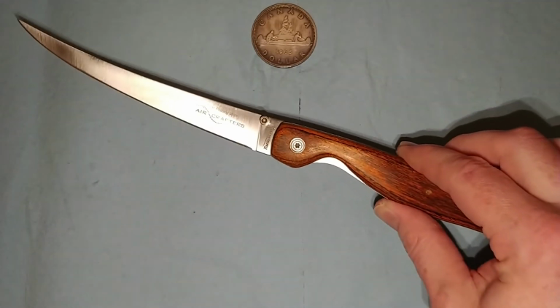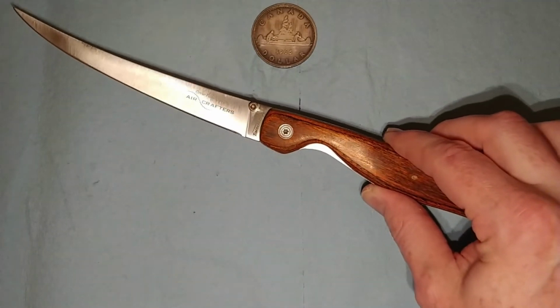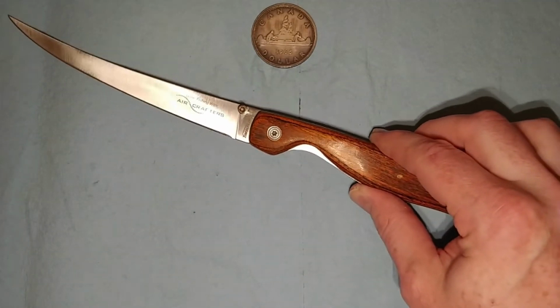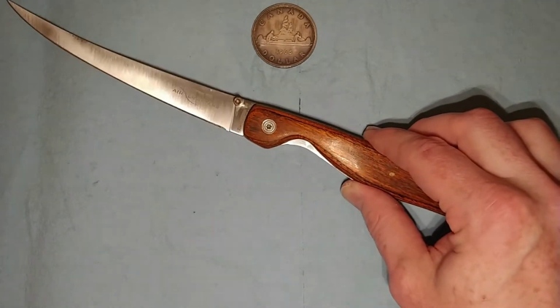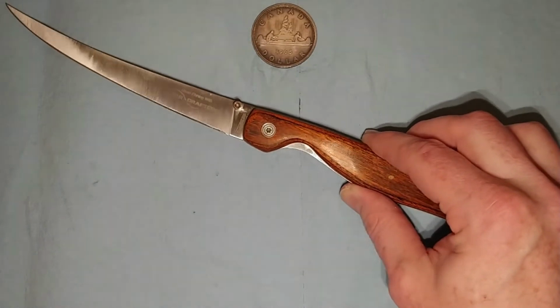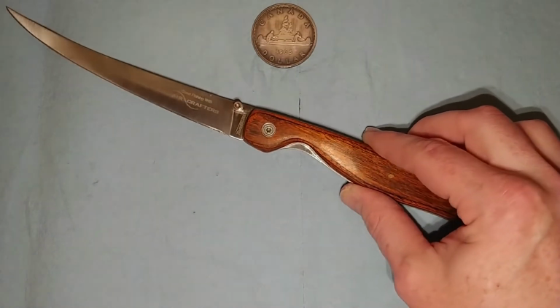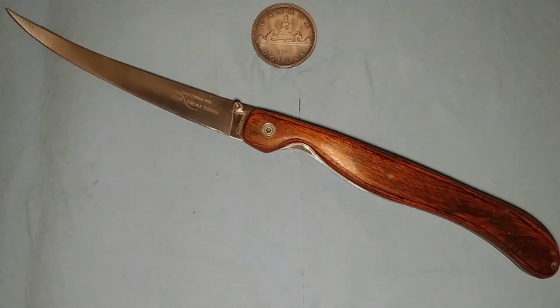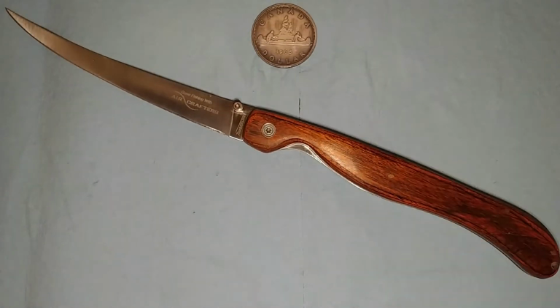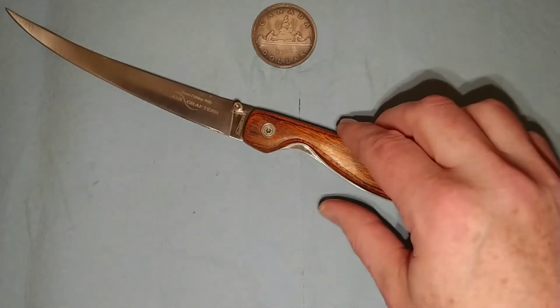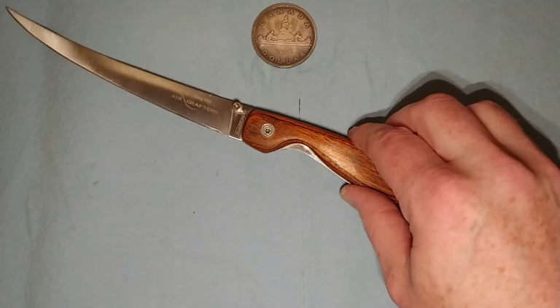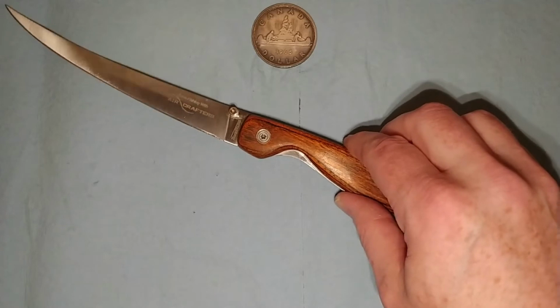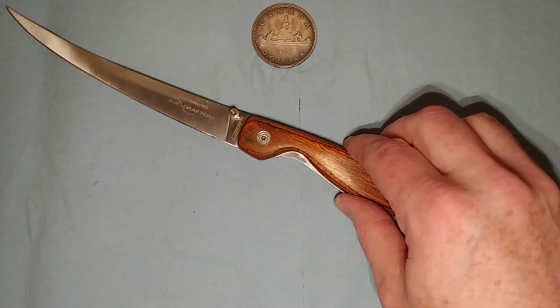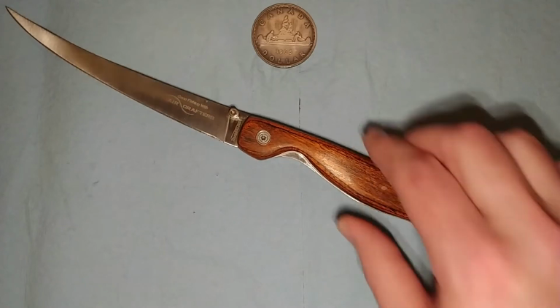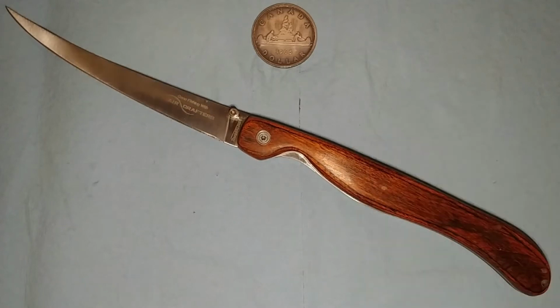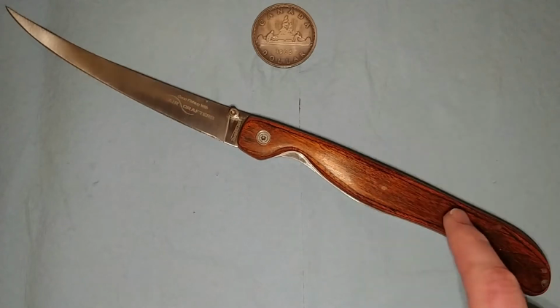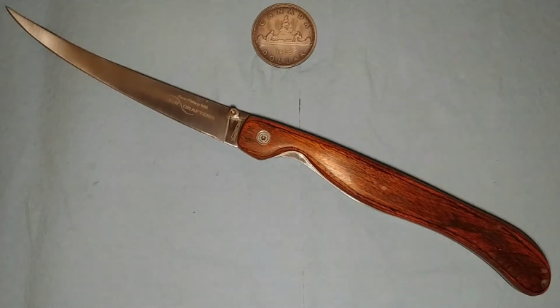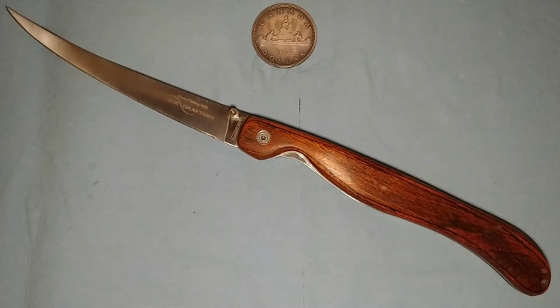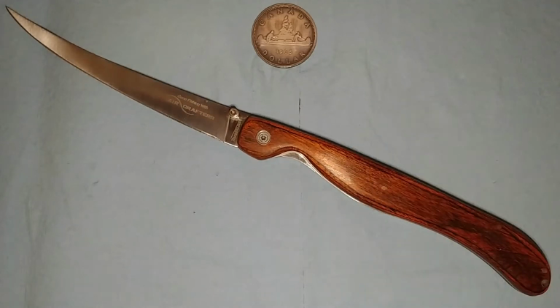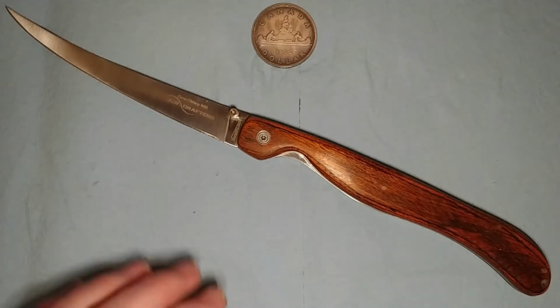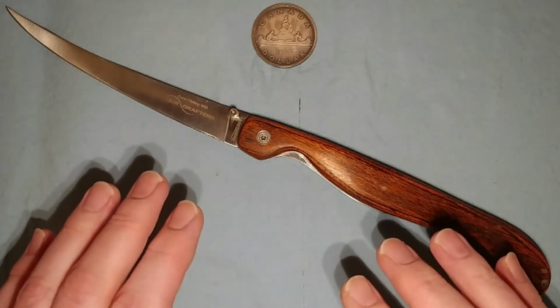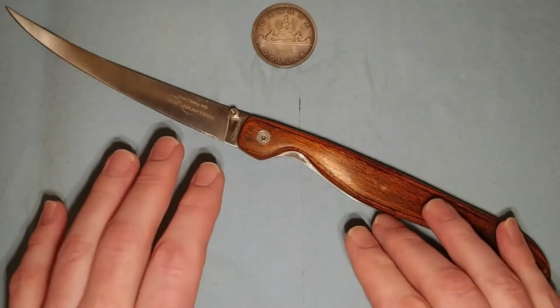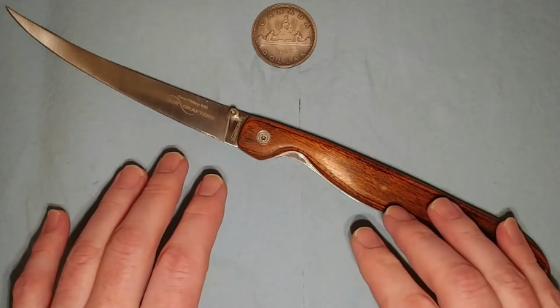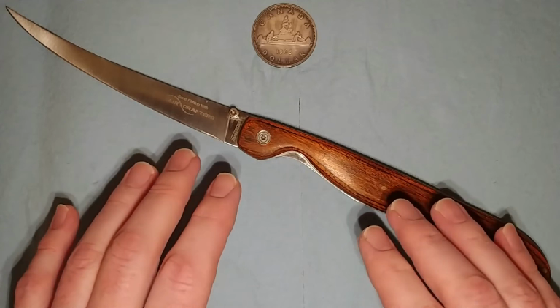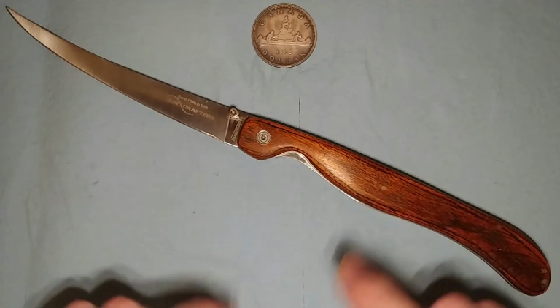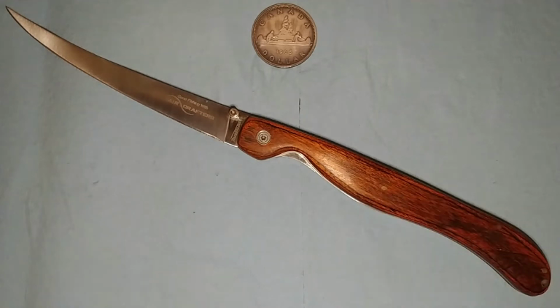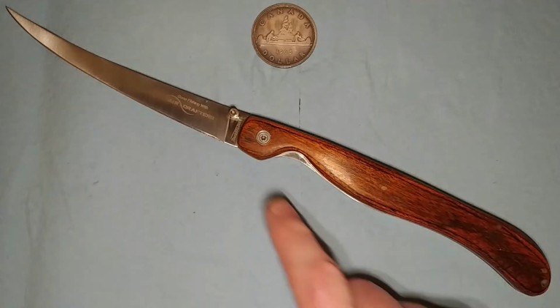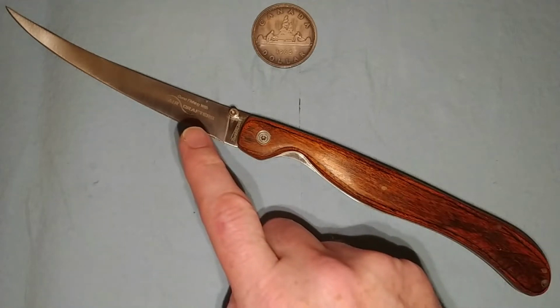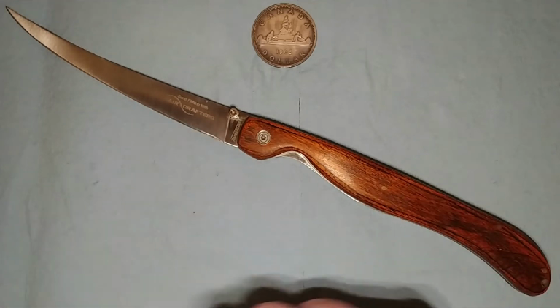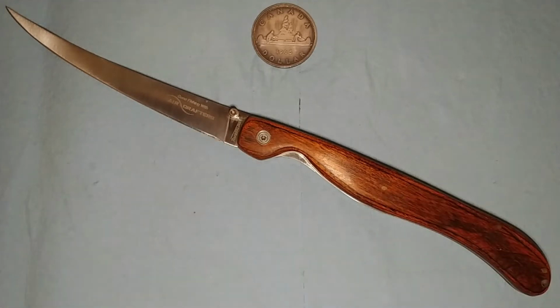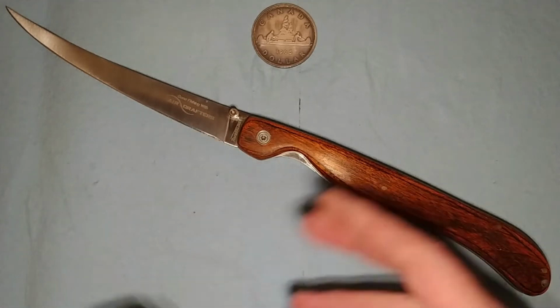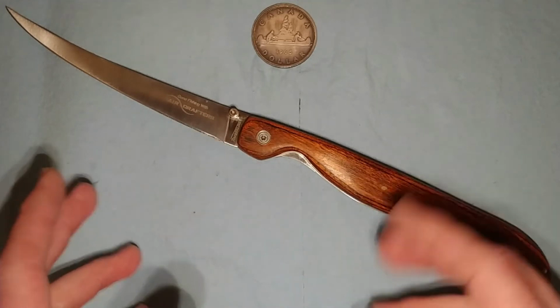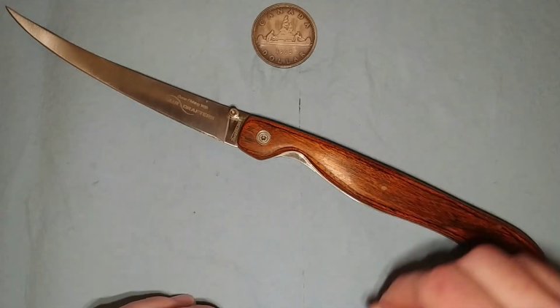When I tried doing some research on this knife, I wasn't really able to find much information about it. I'm fairly certain it is a Chinese-made knife. I have no idea what the blade steel is — it's some type of stainless steel.